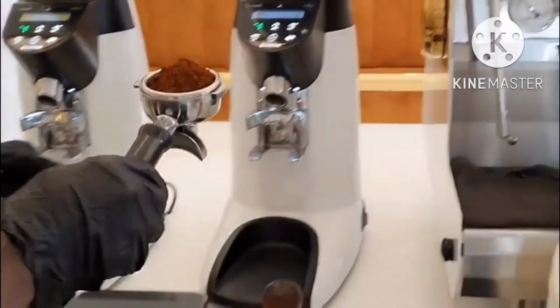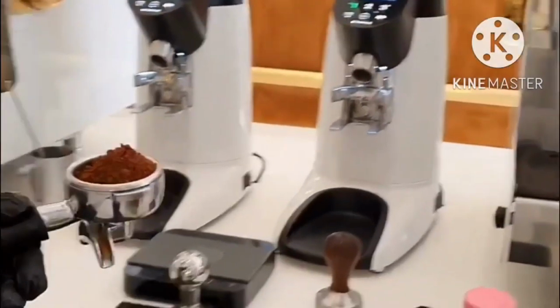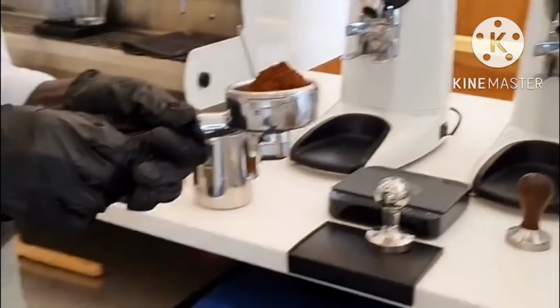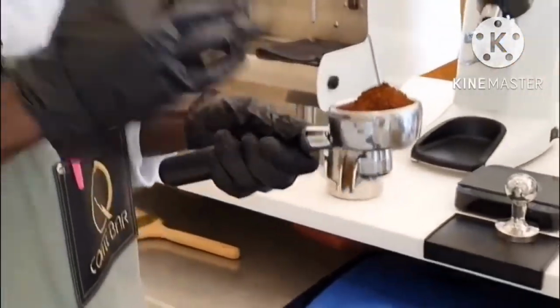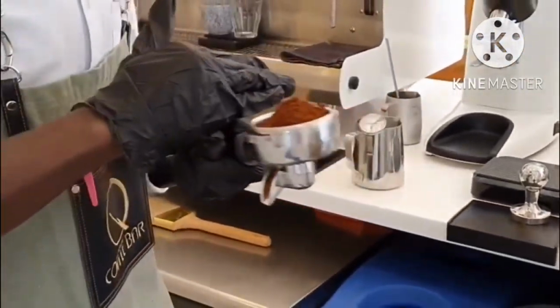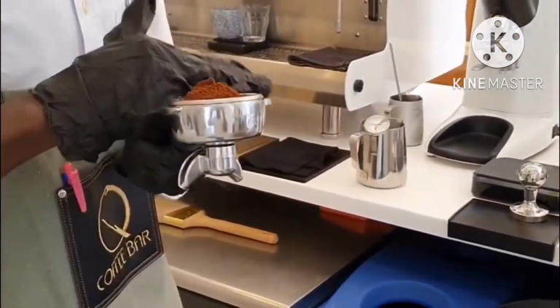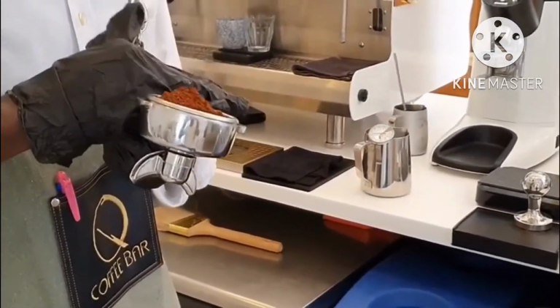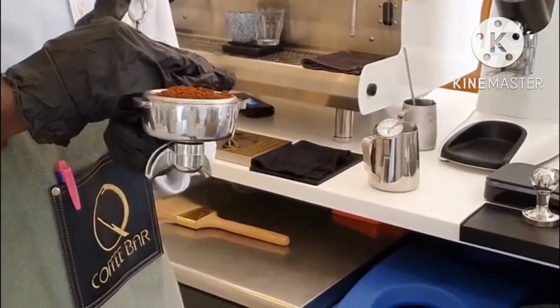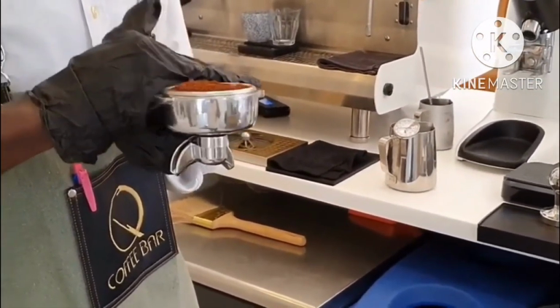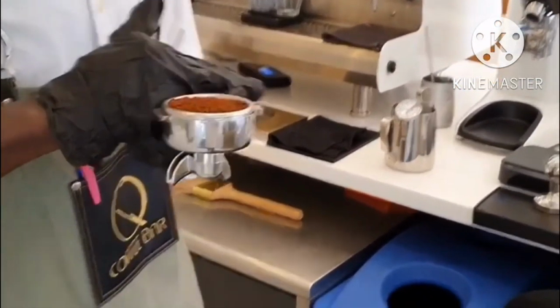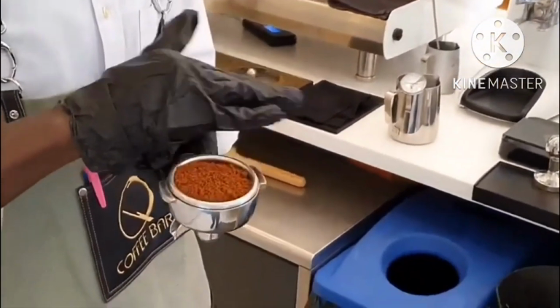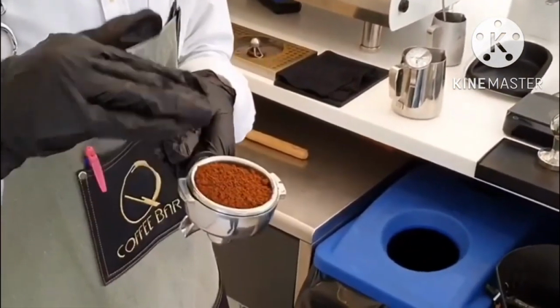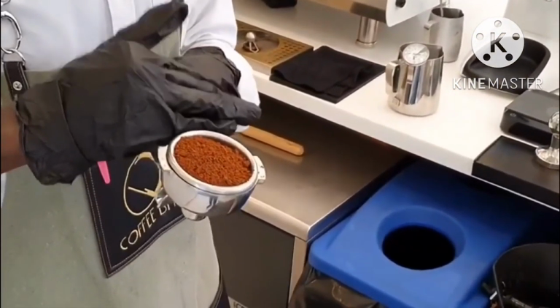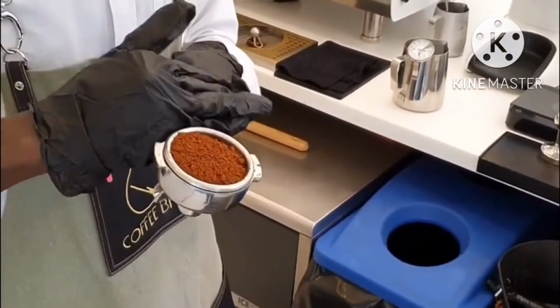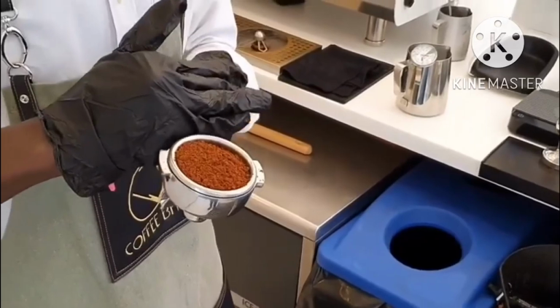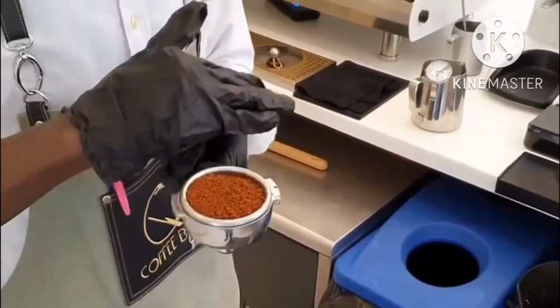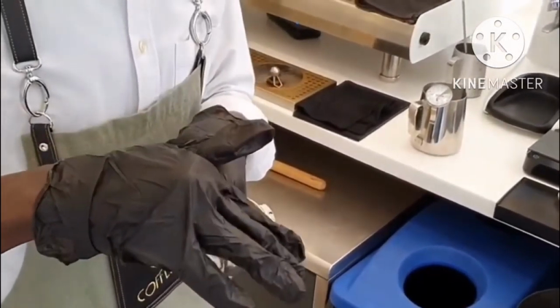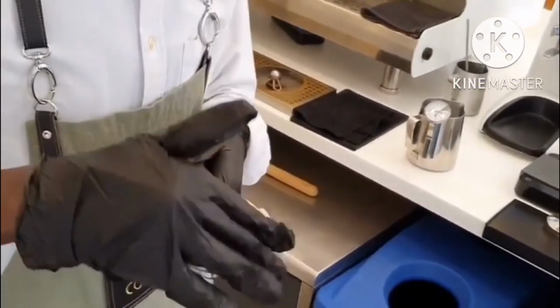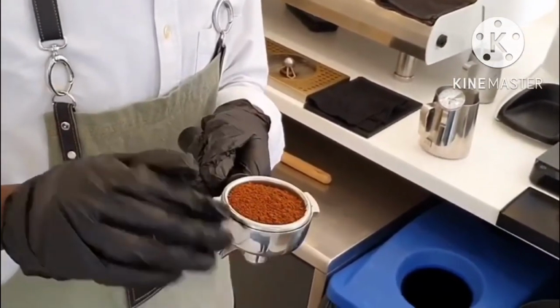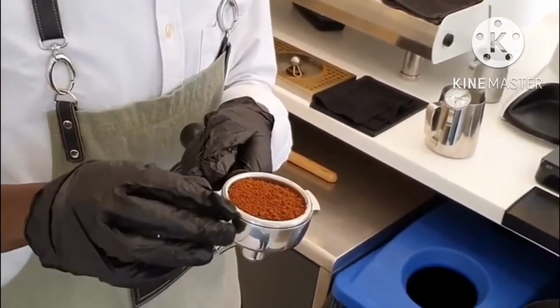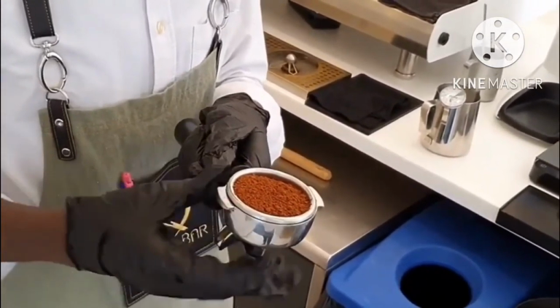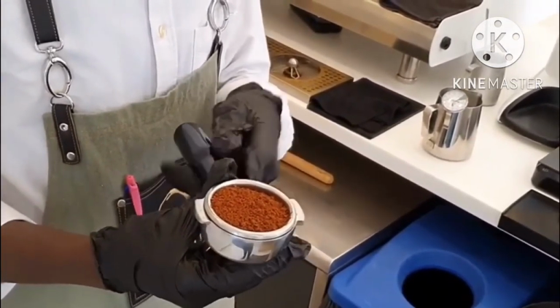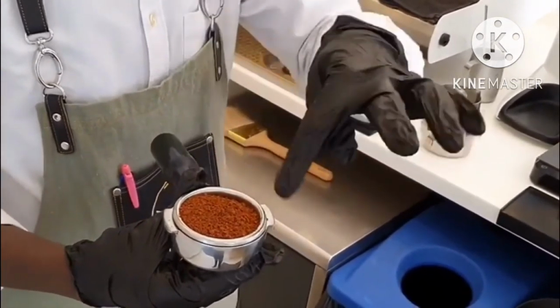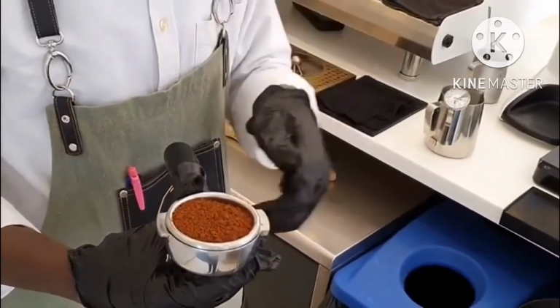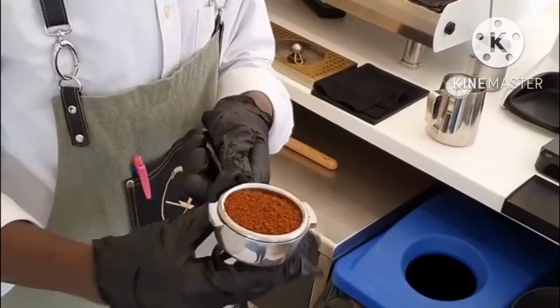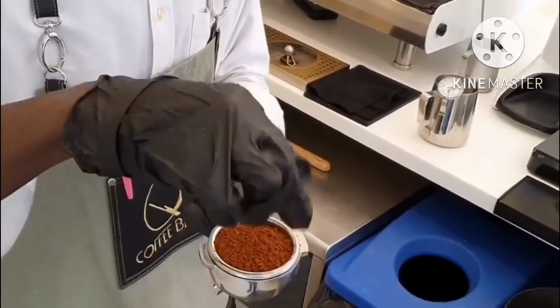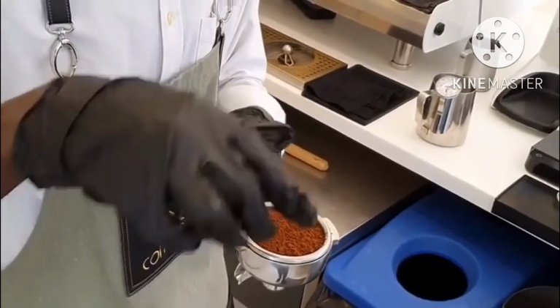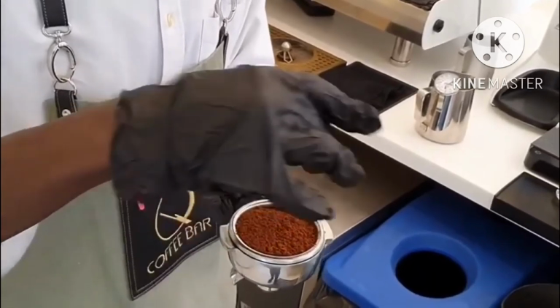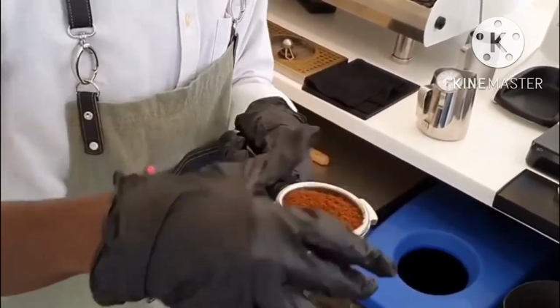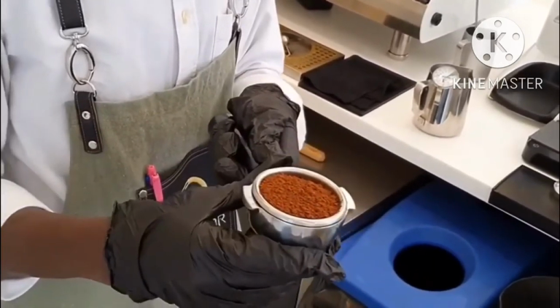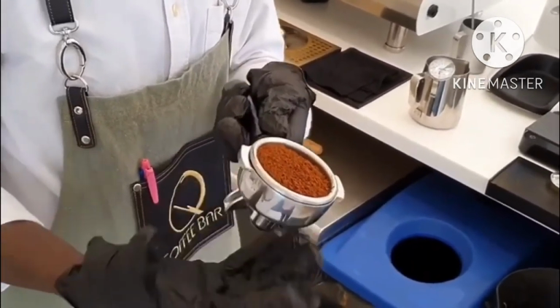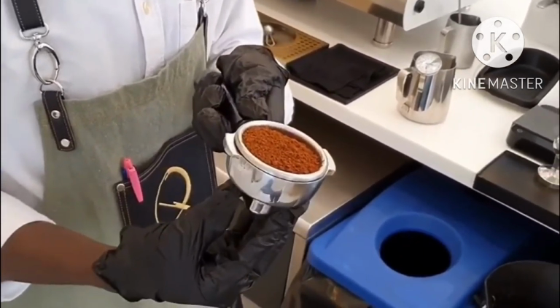Then after that, we make sure that we level our coffee very, very nicely, grab a very flat surface and make sure that we don't have any chips or coffee on the sides of the portafilter.